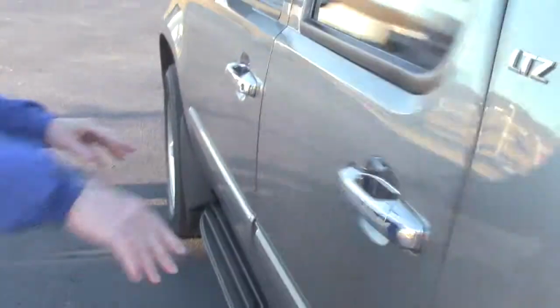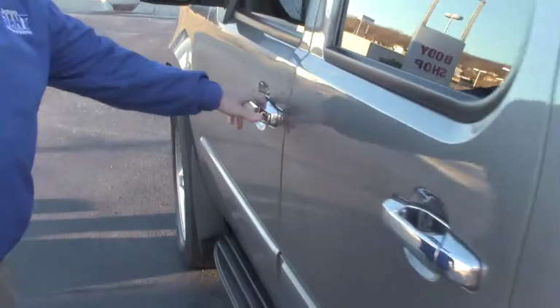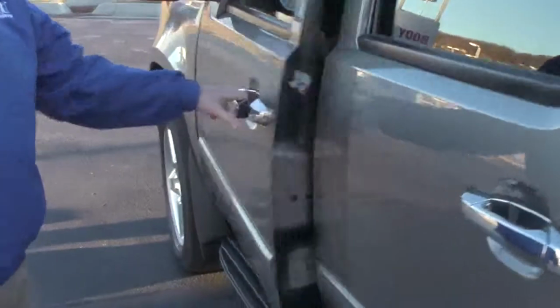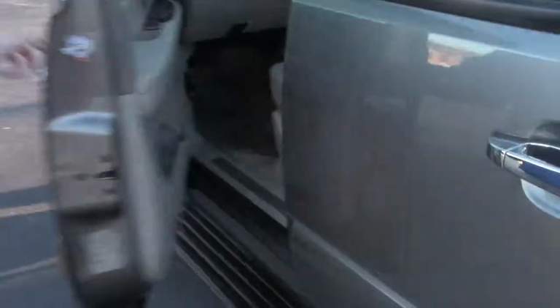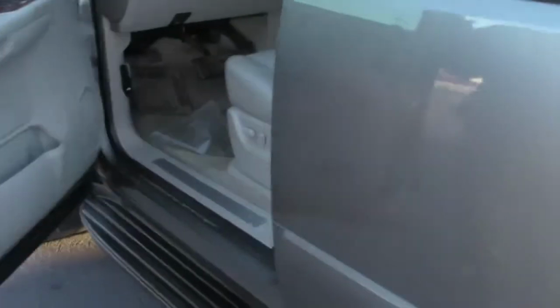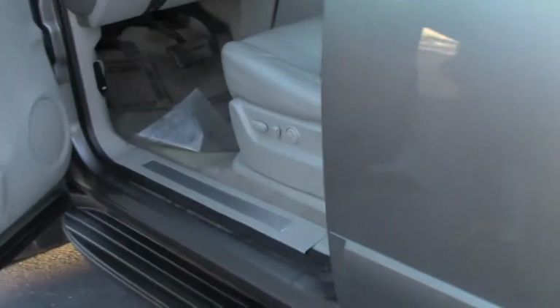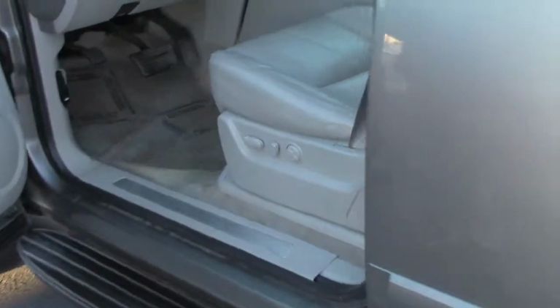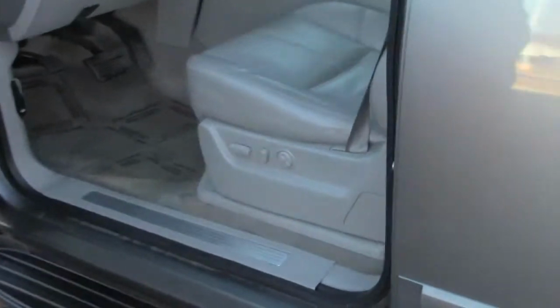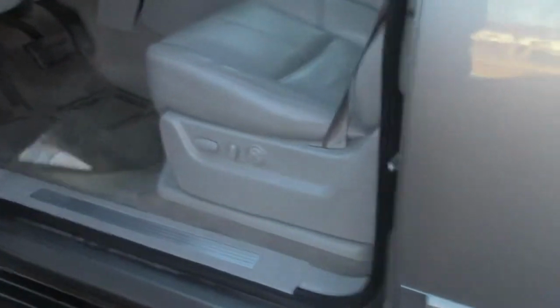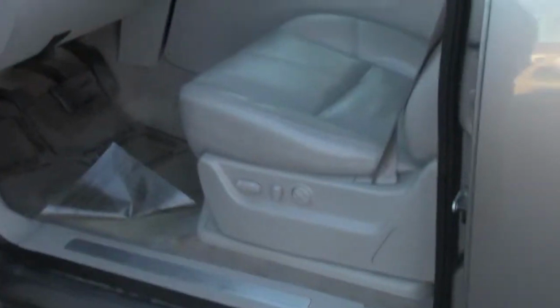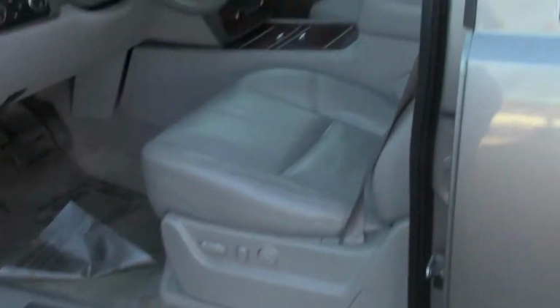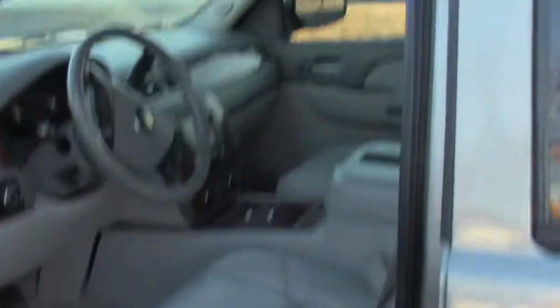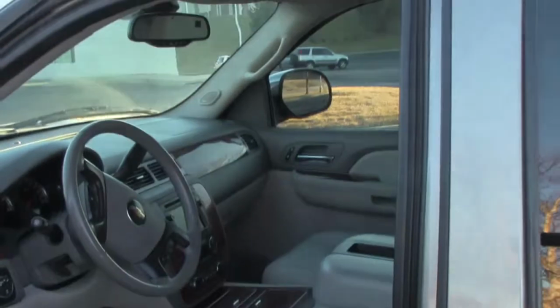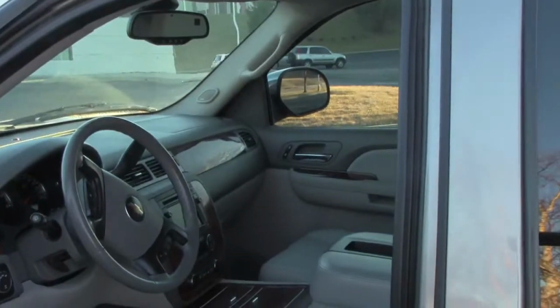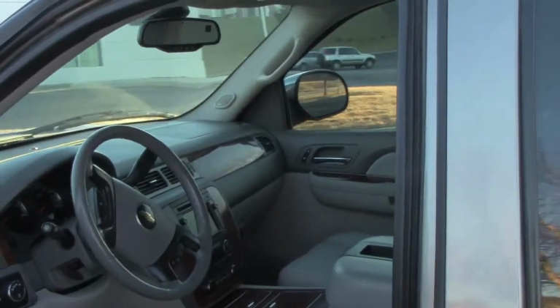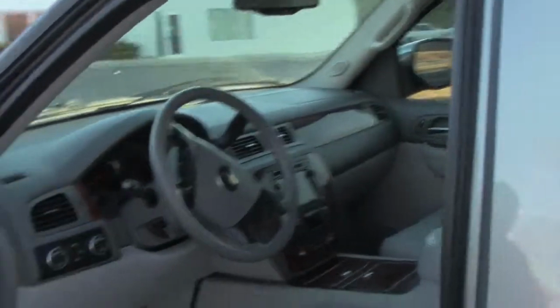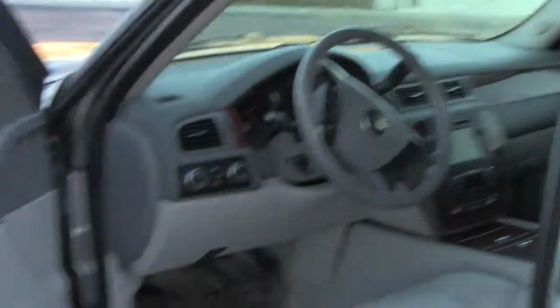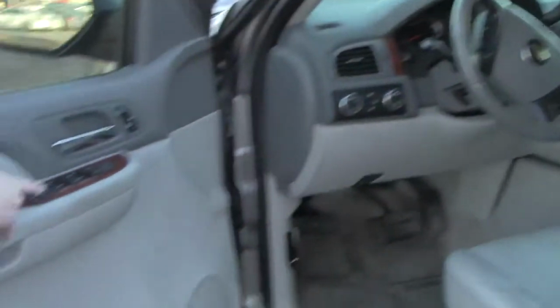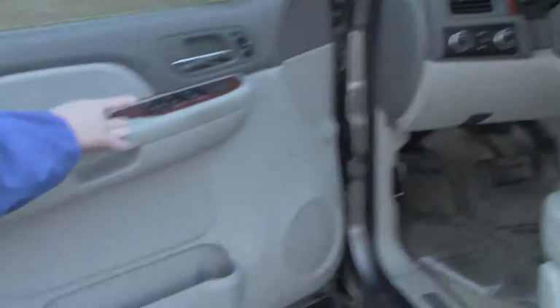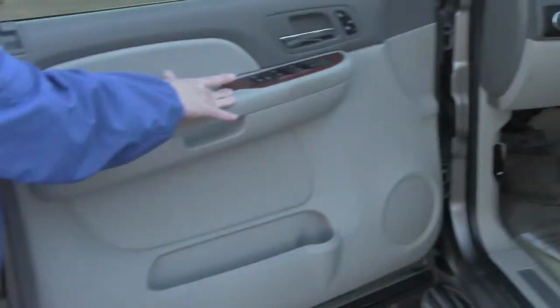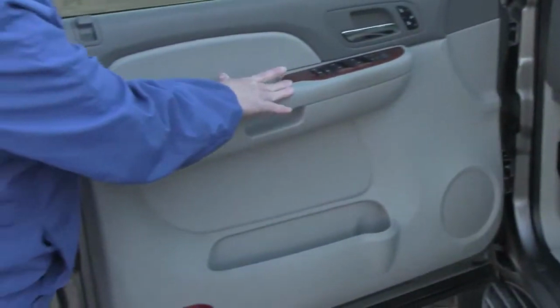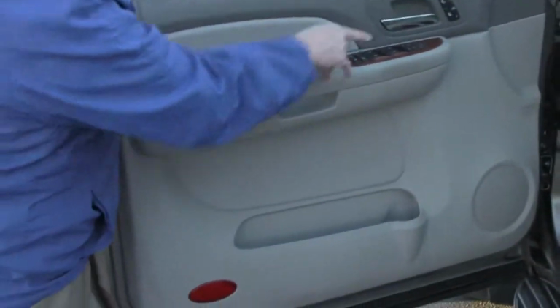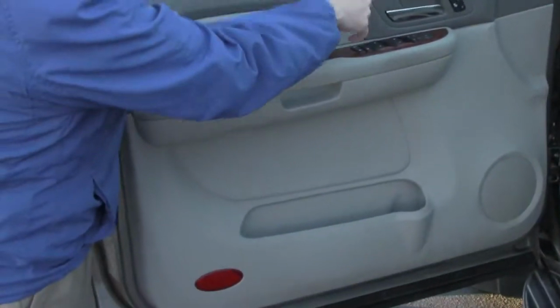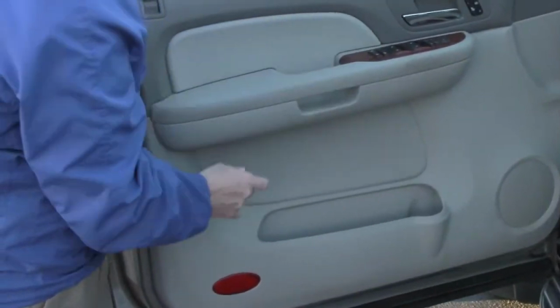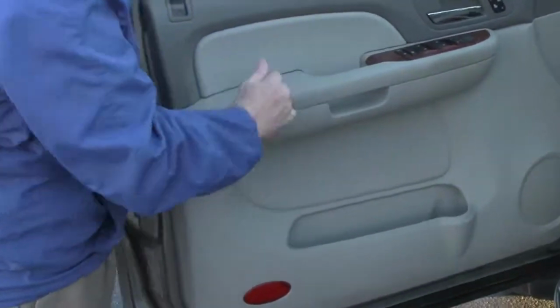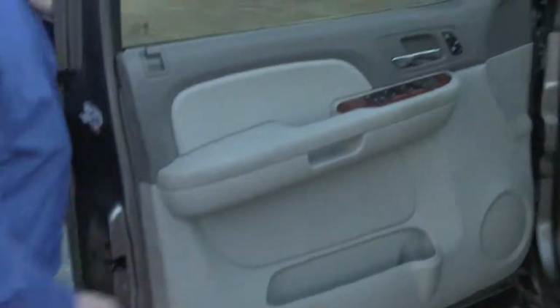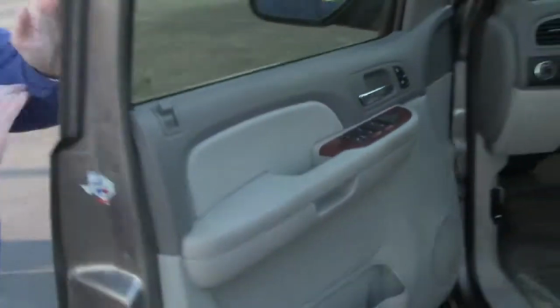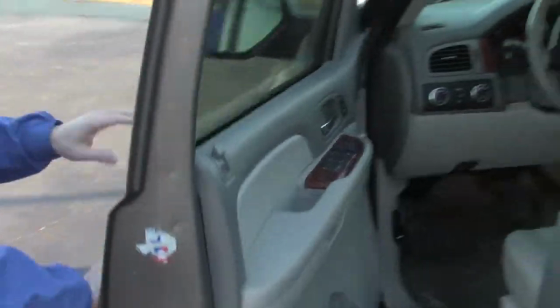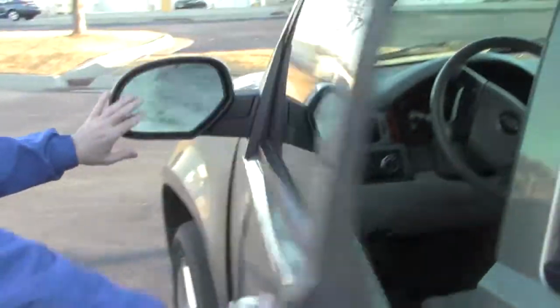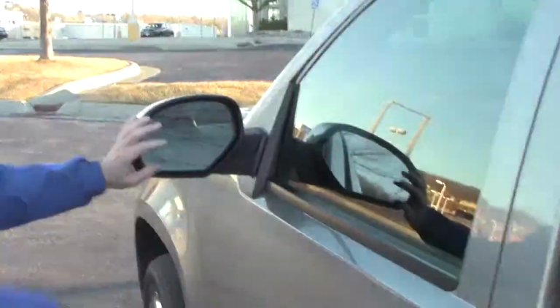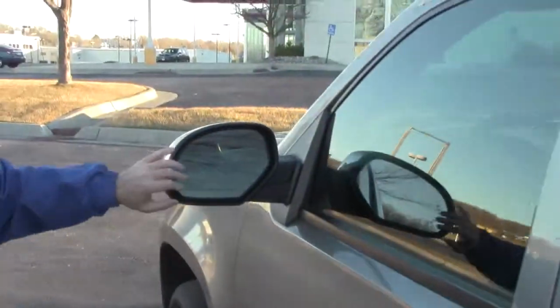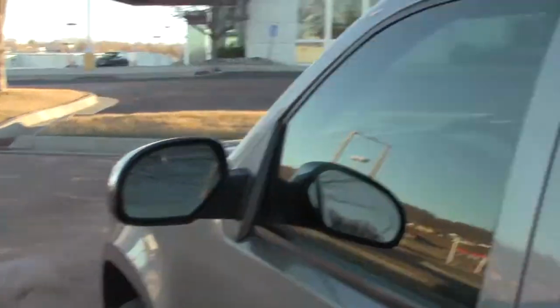You have your 10-way power driver seat, power windows, power locks, power mirrors, power folding mirrors, heated seats, memory seats, and a built-in turn signal in the mirror.